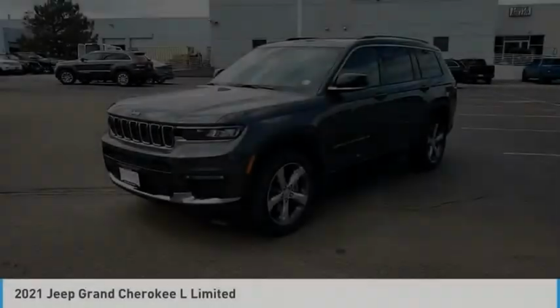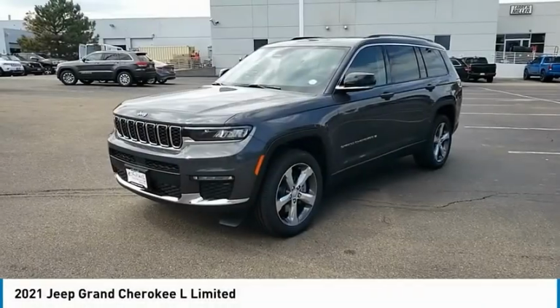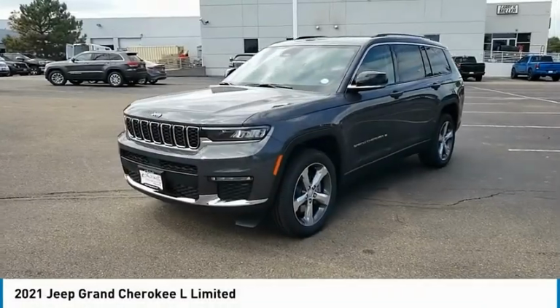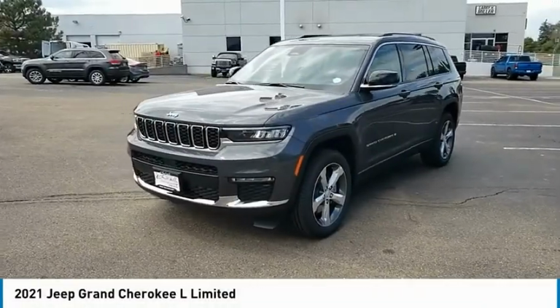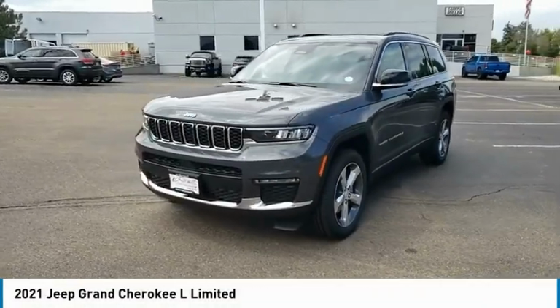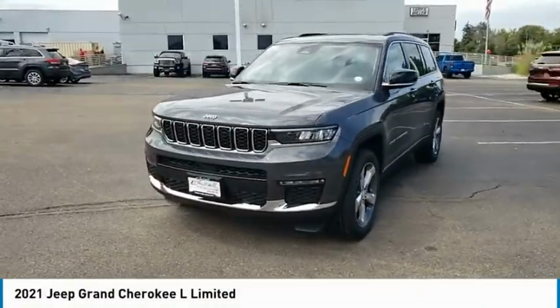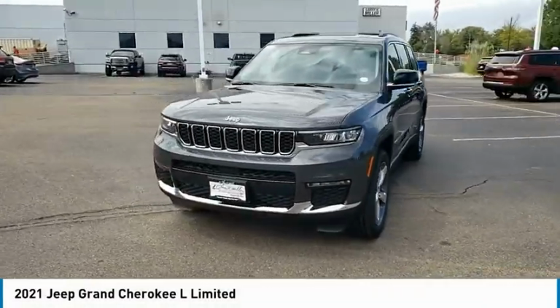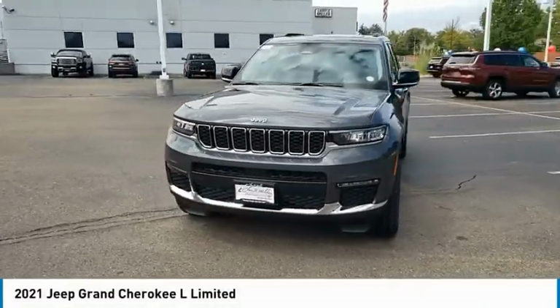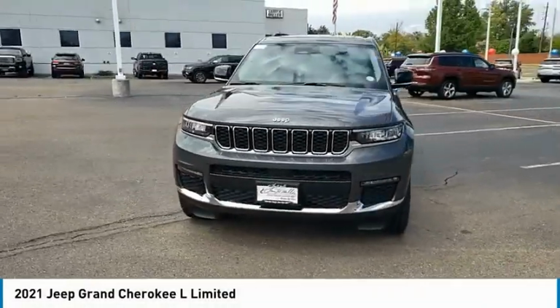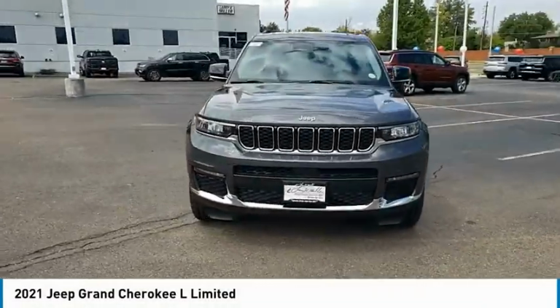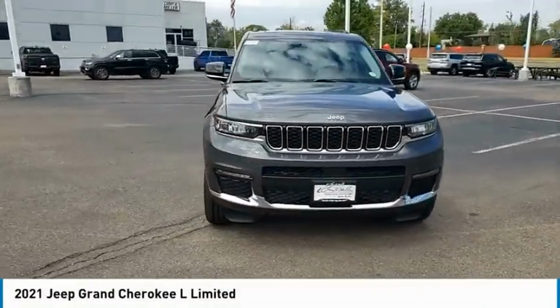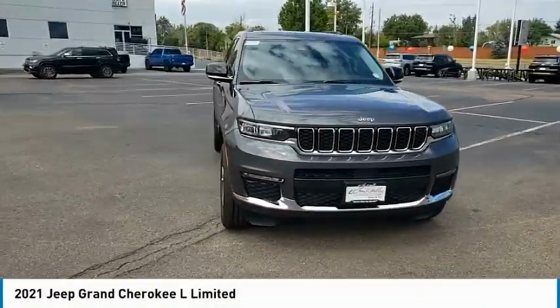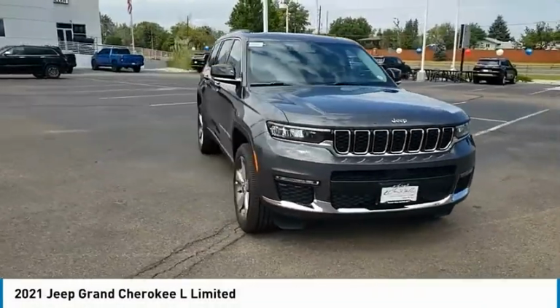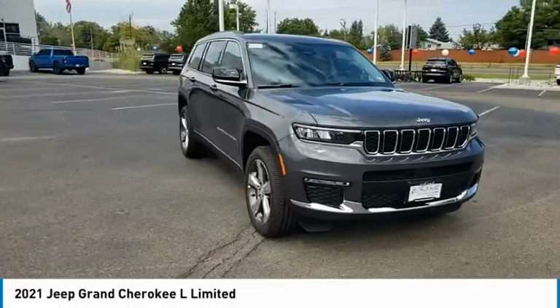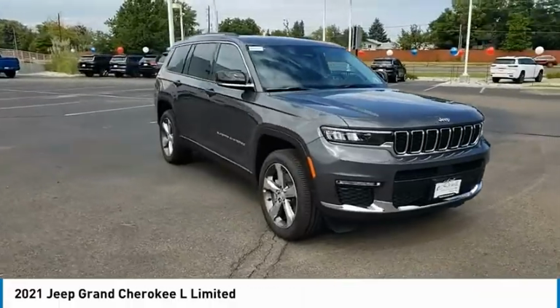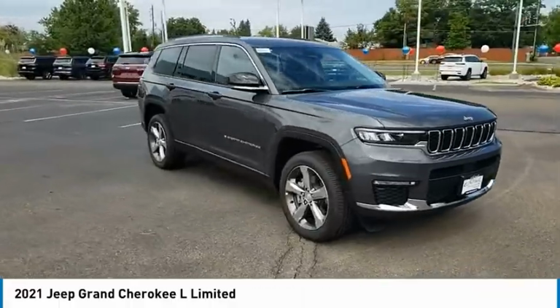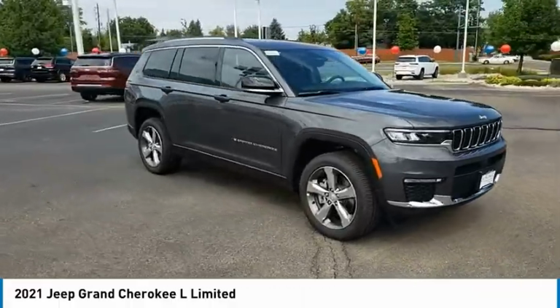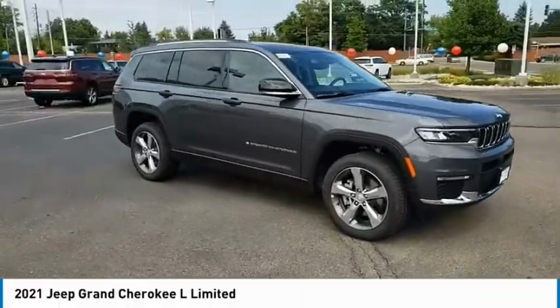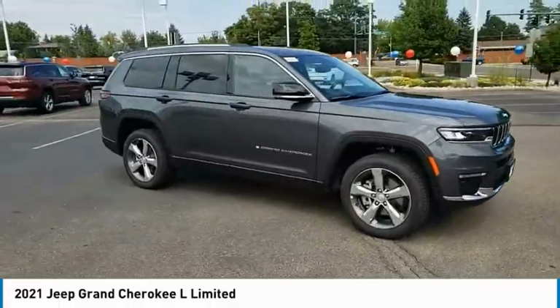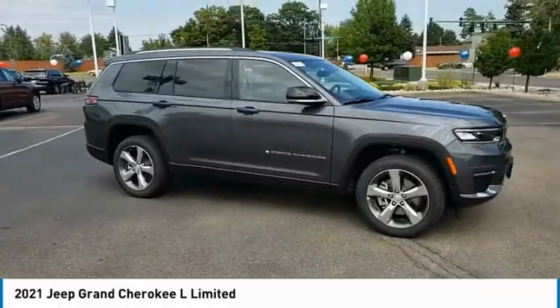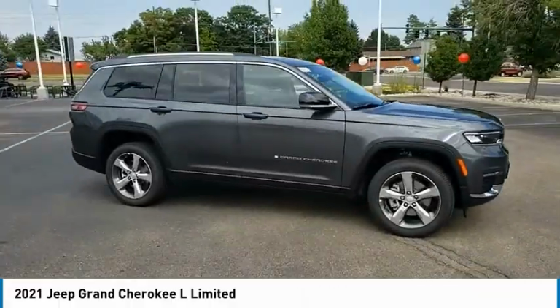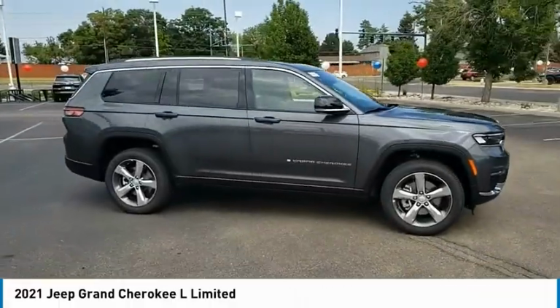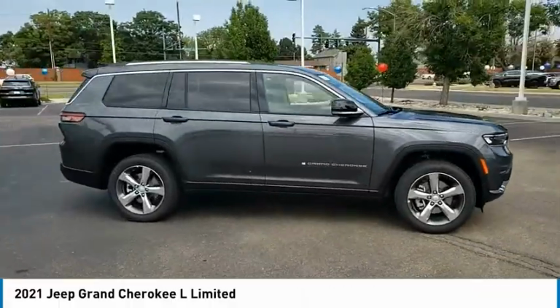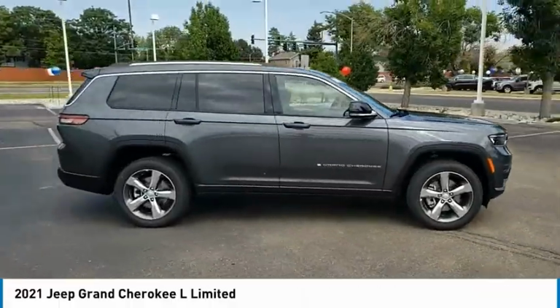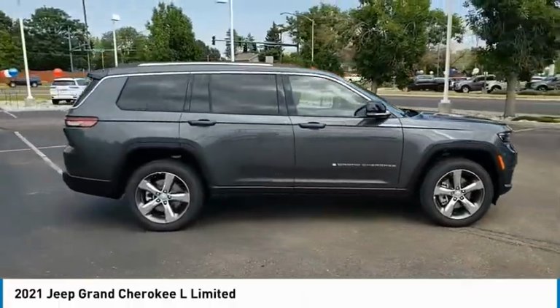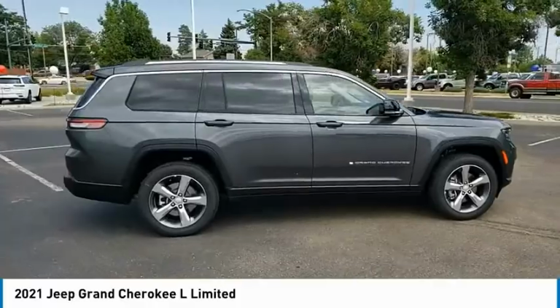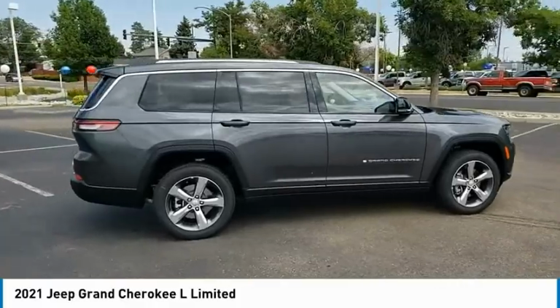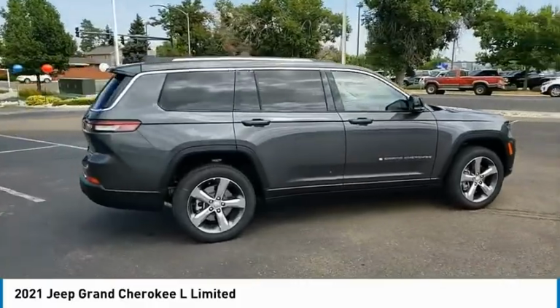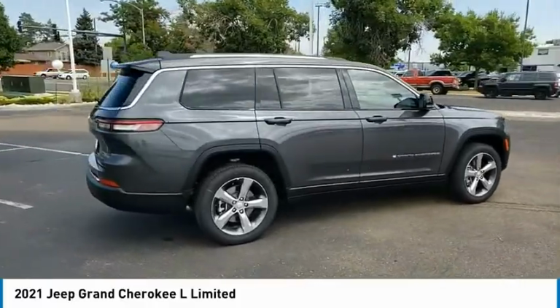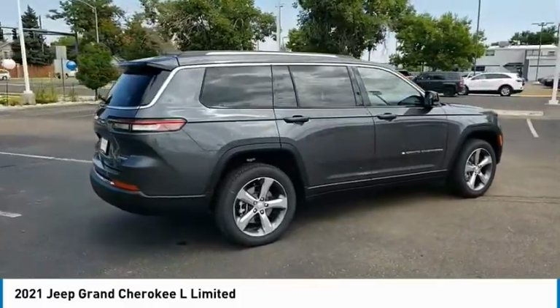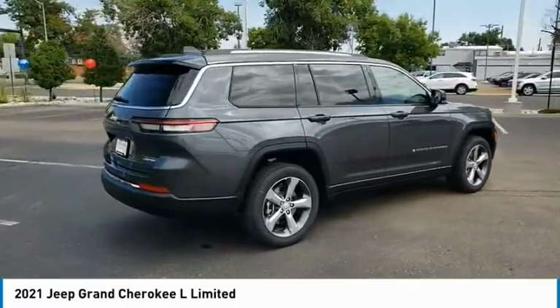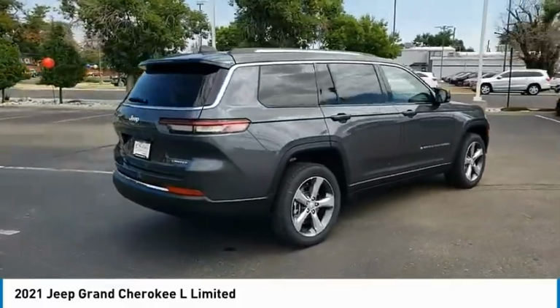Don't miss this great vehicle. It's equipped with great features. You'll want to take this vehicle home. Make a great choice today. Visit the dealership today and see this vehicle firsthand. This vehicle has less than 100 miles.